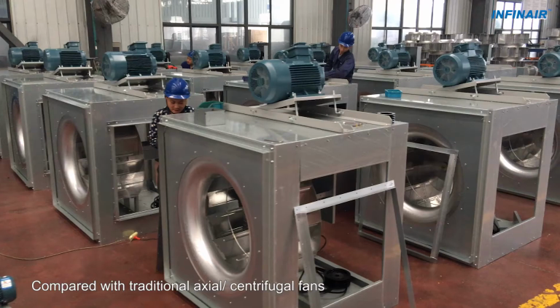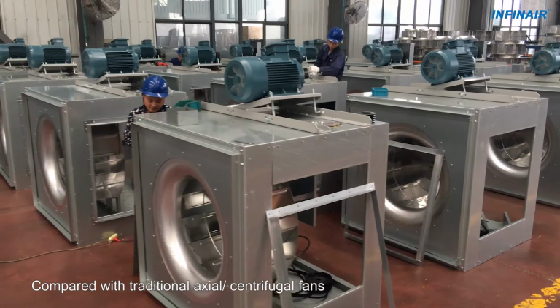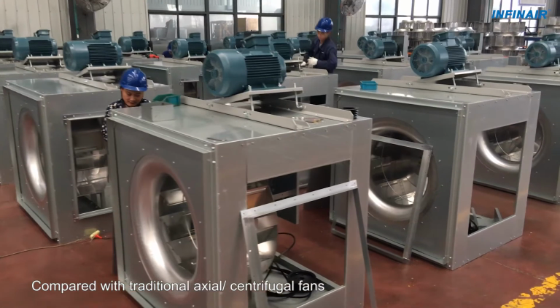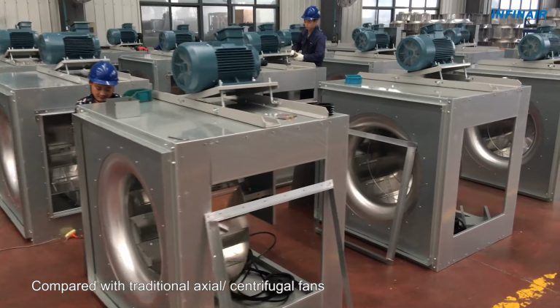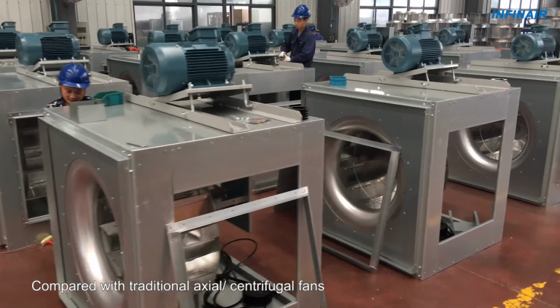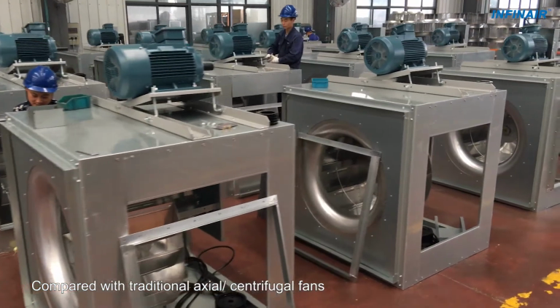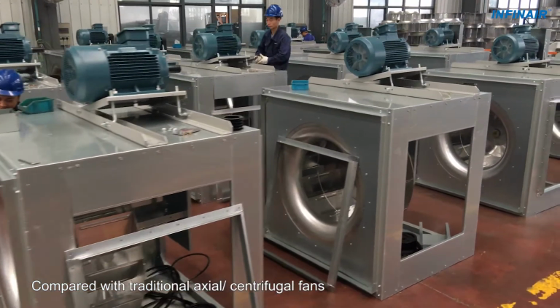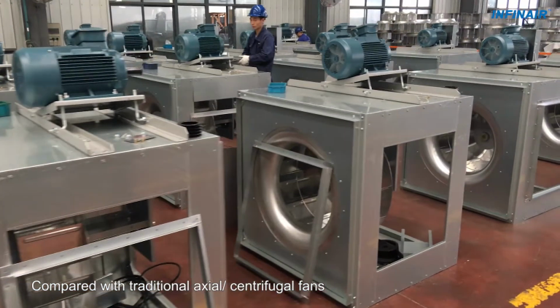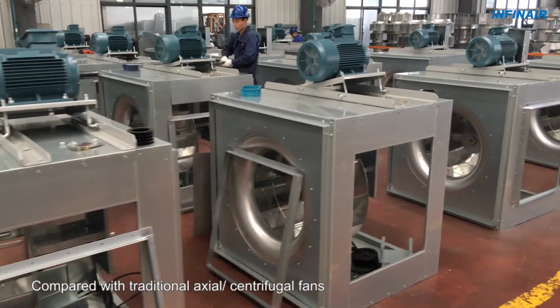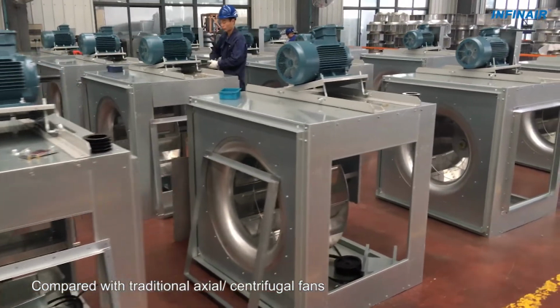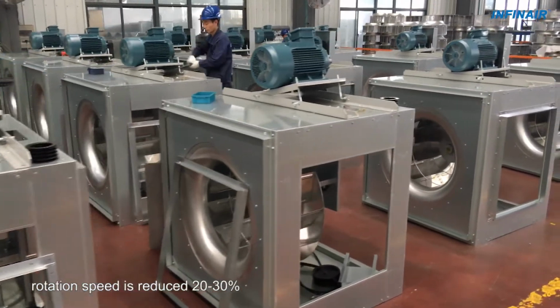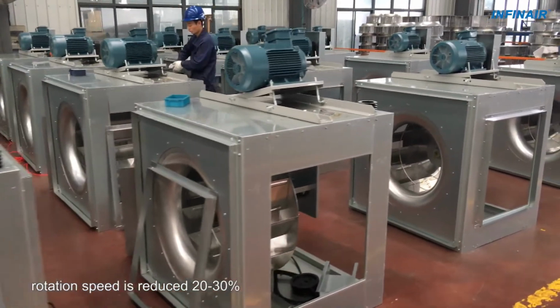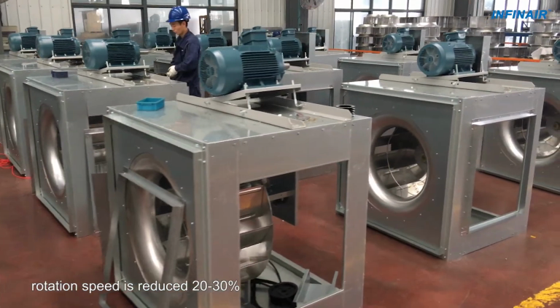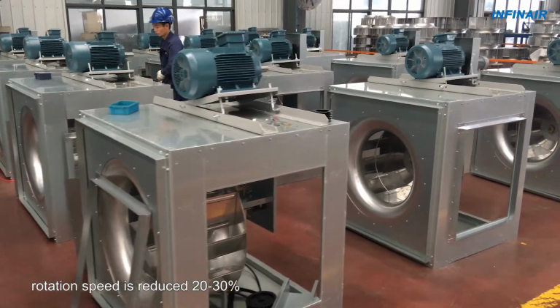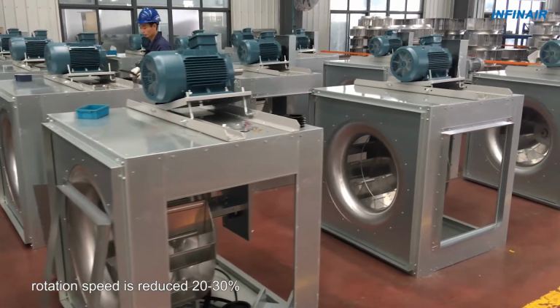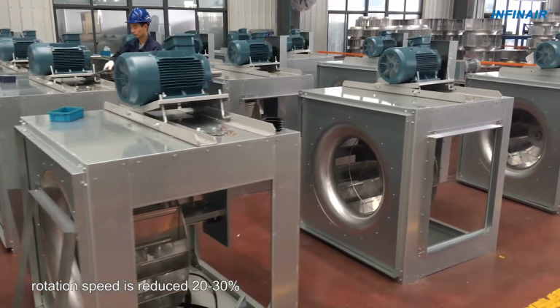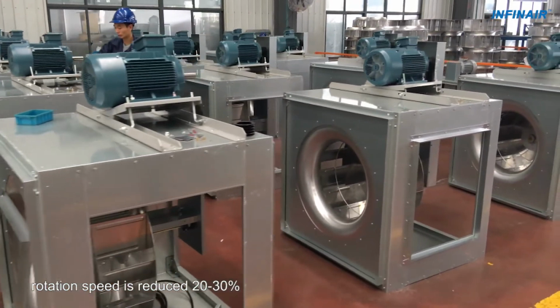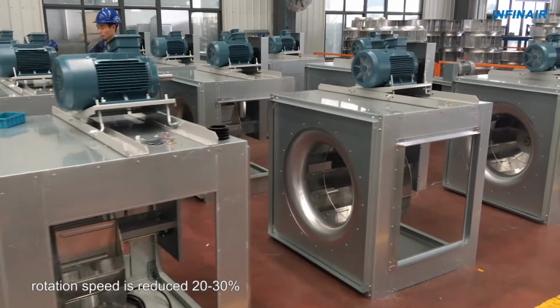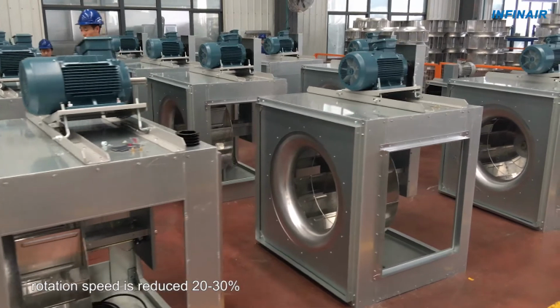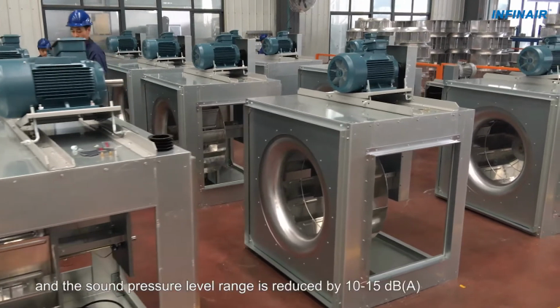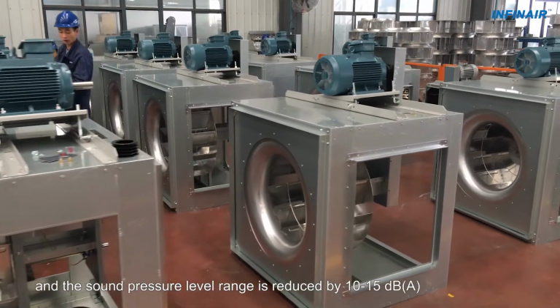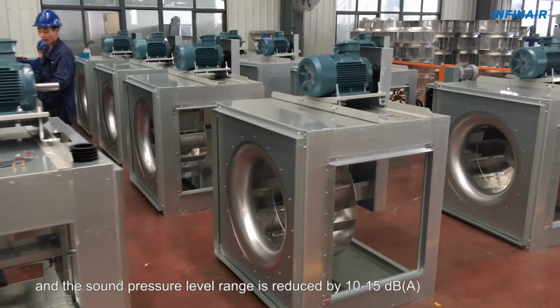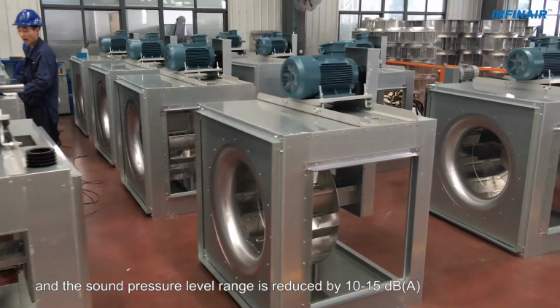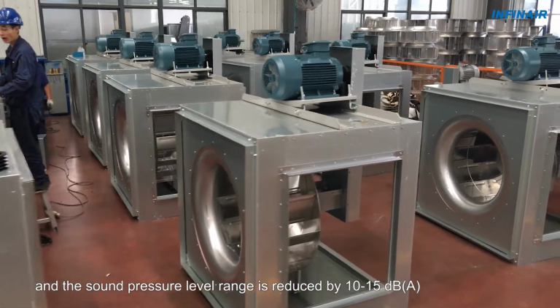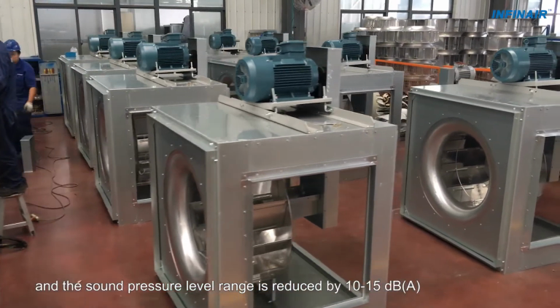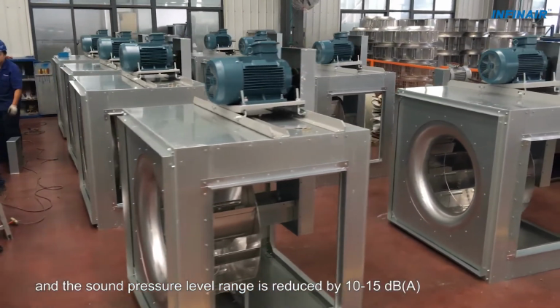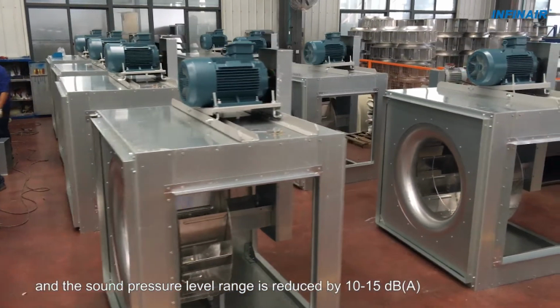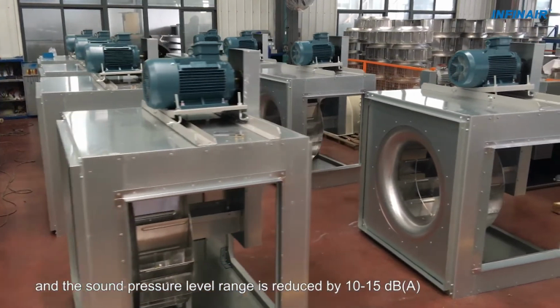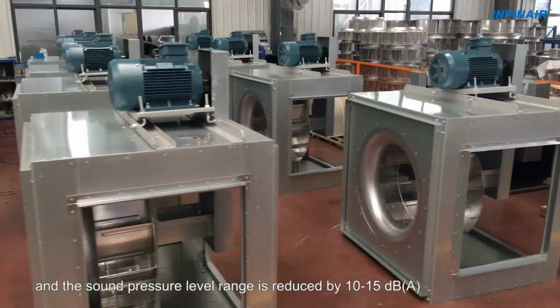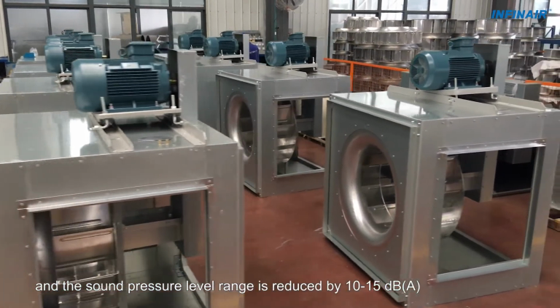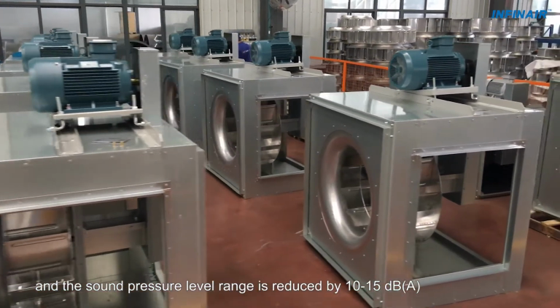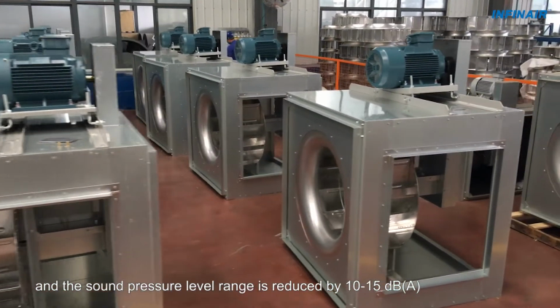Compared with traditional axial-centrifugal fans, rotation speed is reduced 20–30% and the sound pressure level range is reduced by 10–15 dB A.